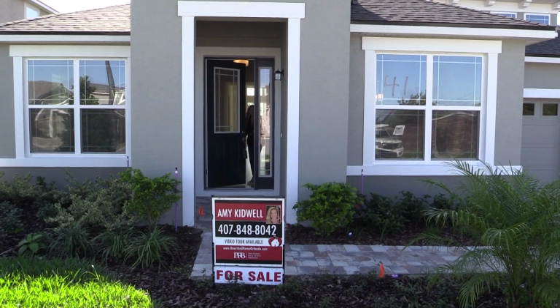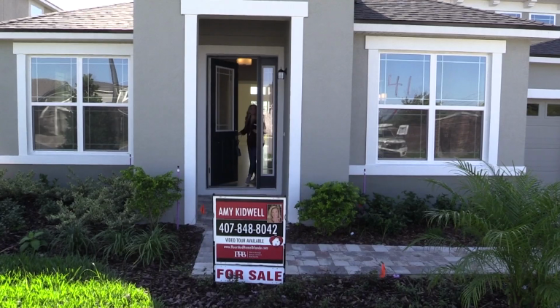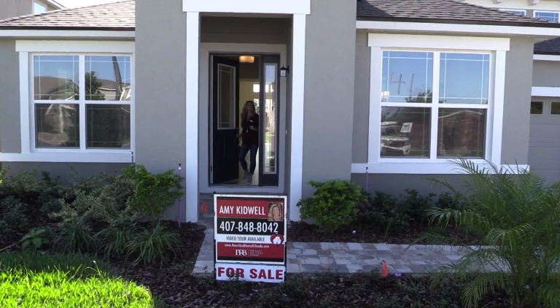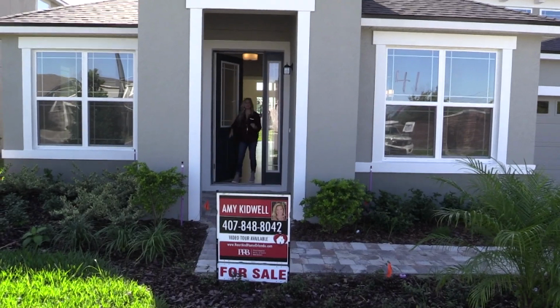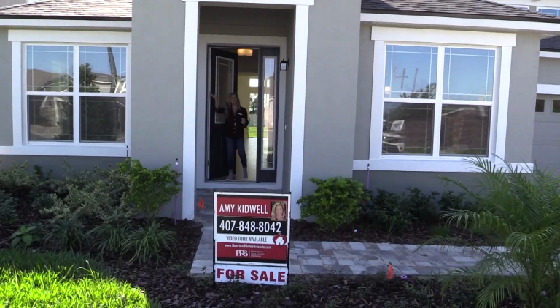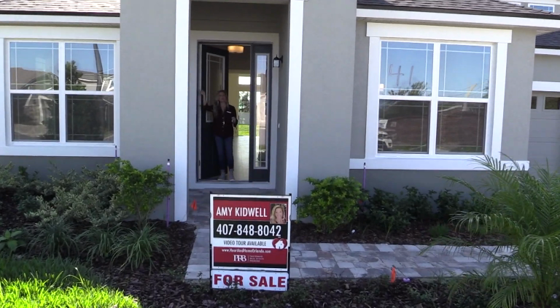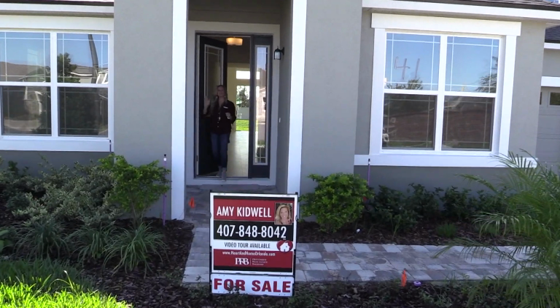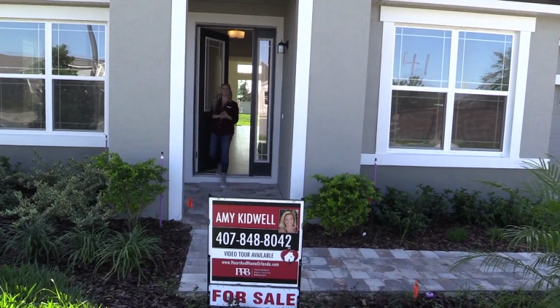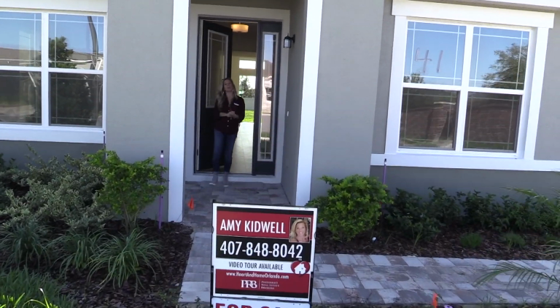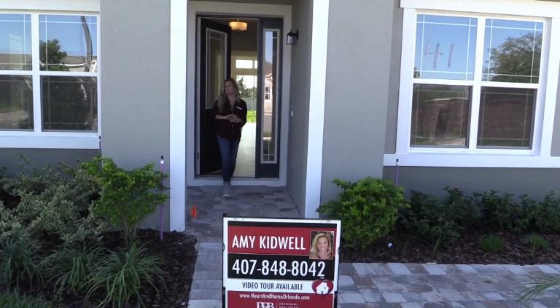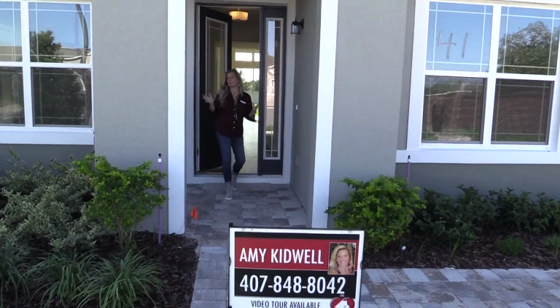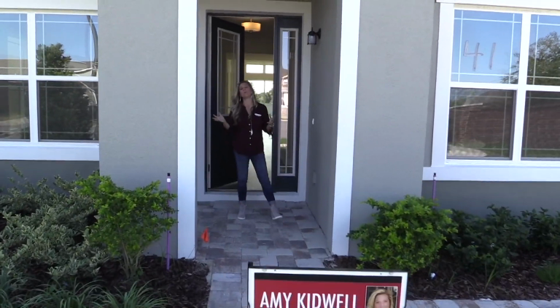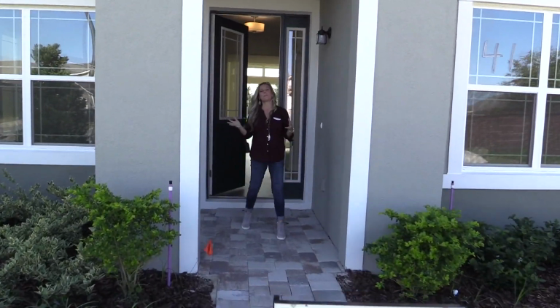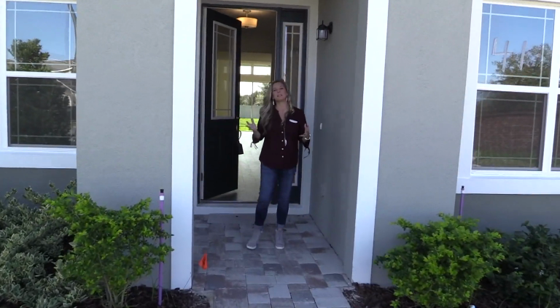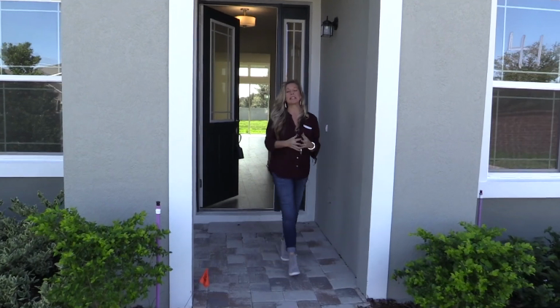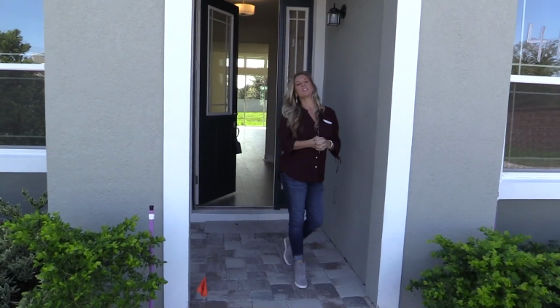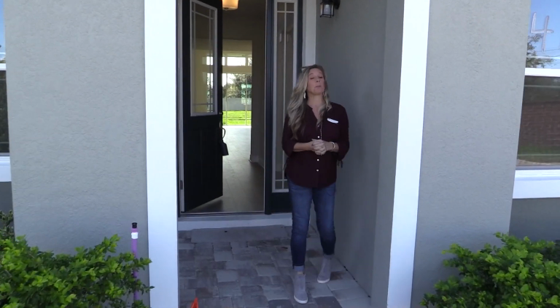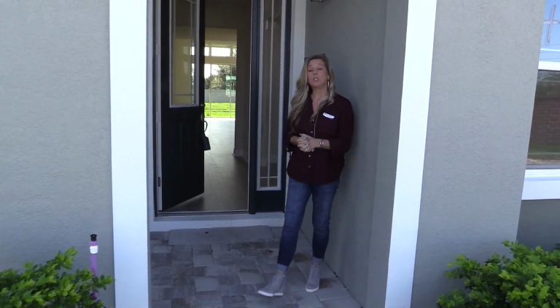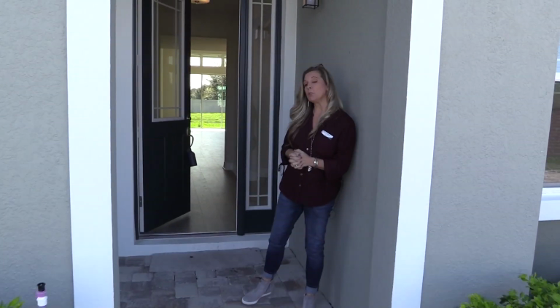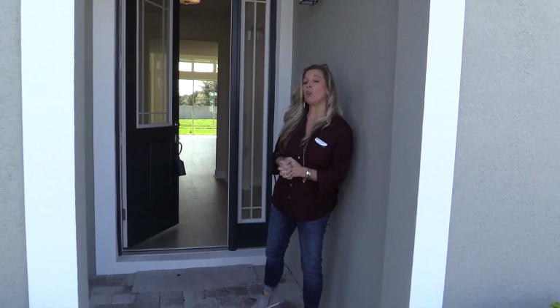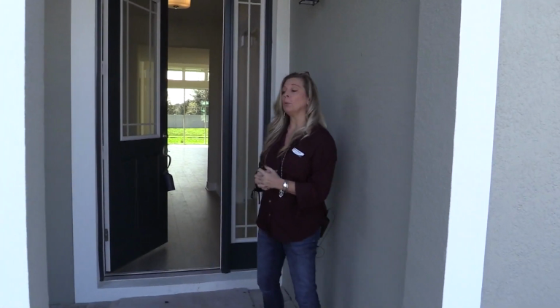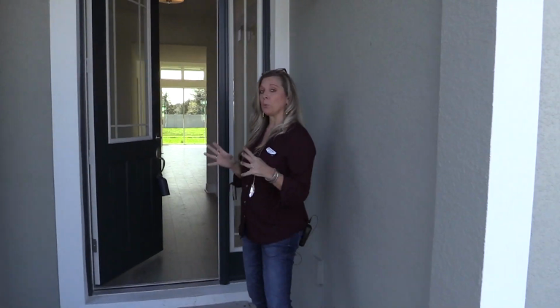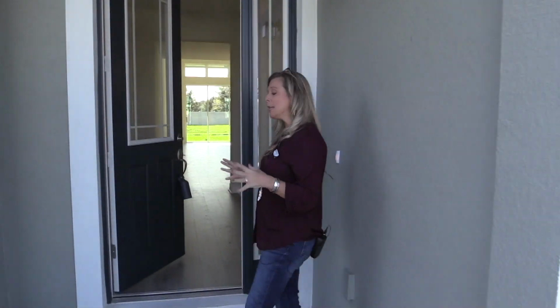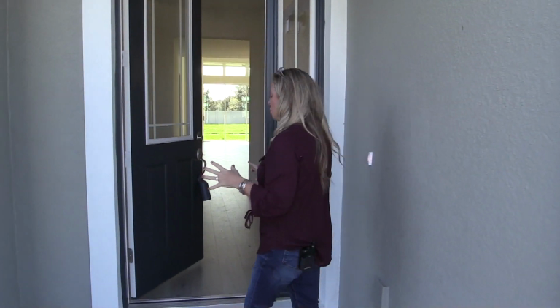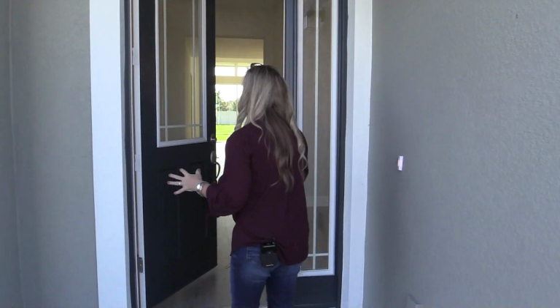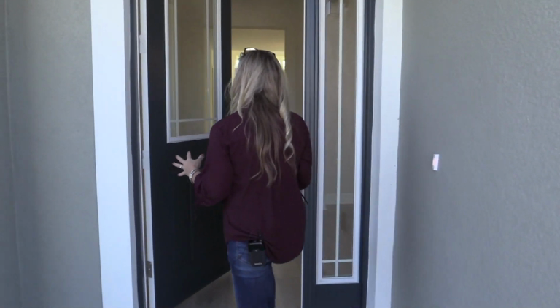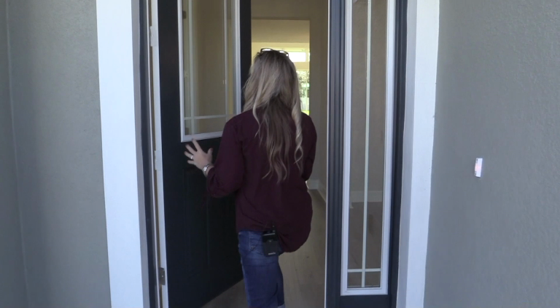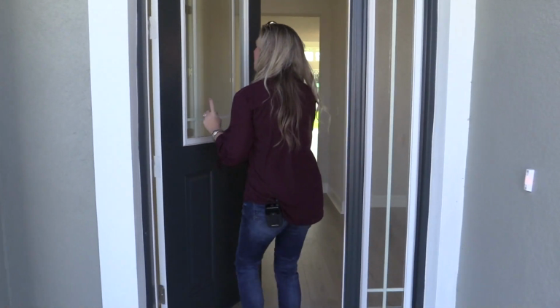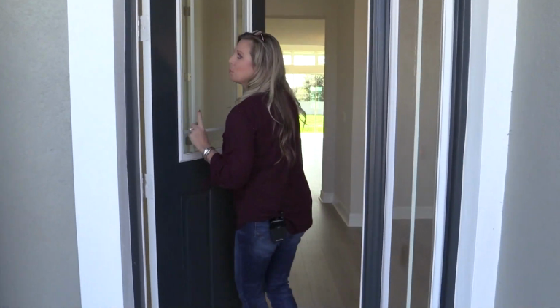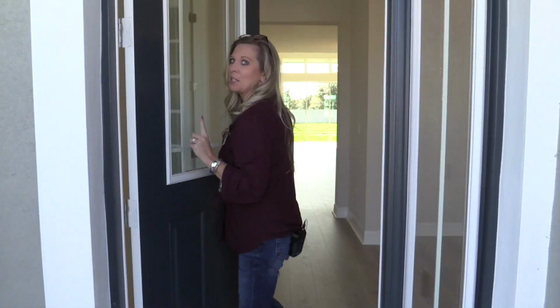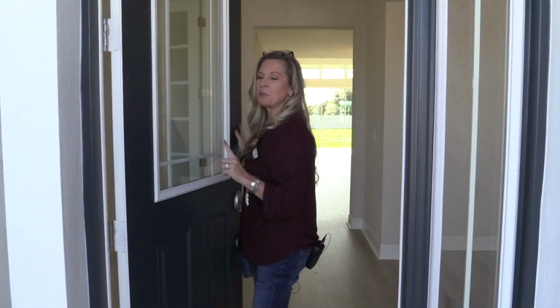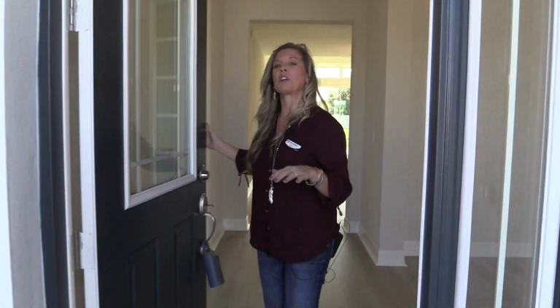Hi everybody, it's Amy with Heart & Home Orlando, and welcome to another one of my listings. This is a brand new inventory home from a builder — brand new, no one has lived in it, but it is brand new construction.